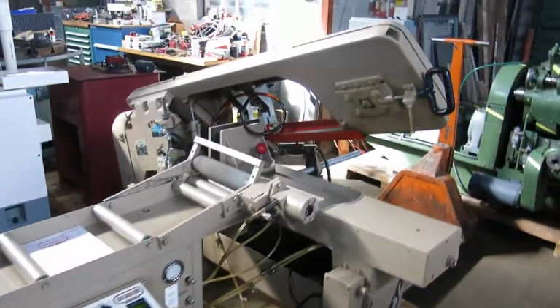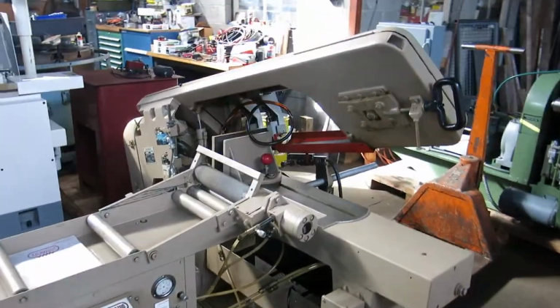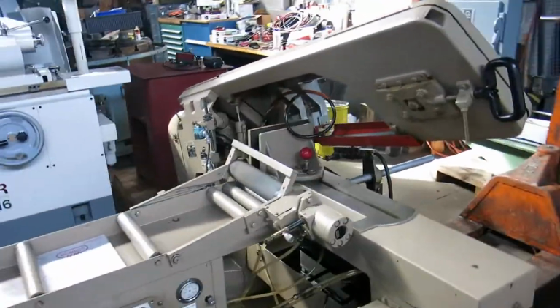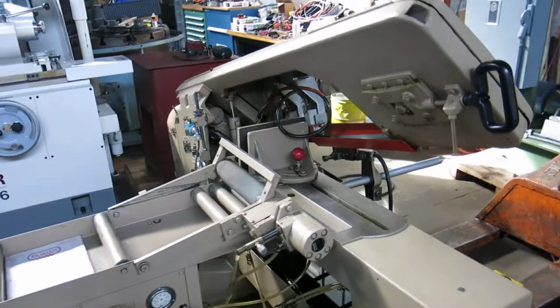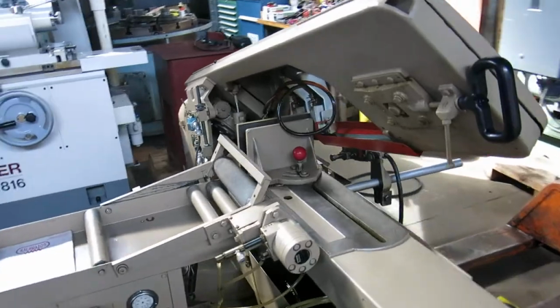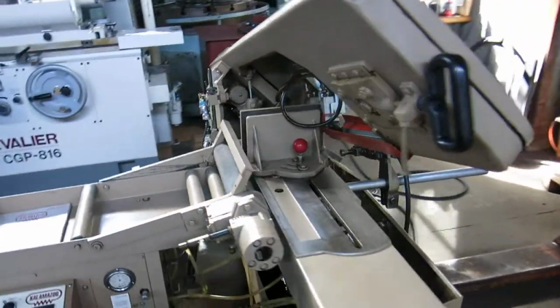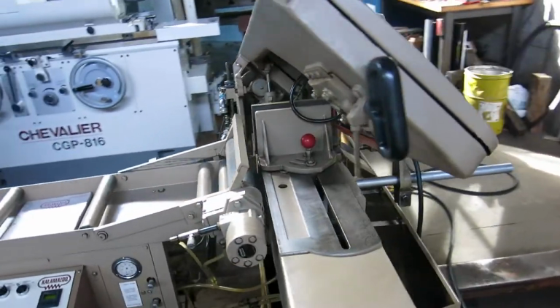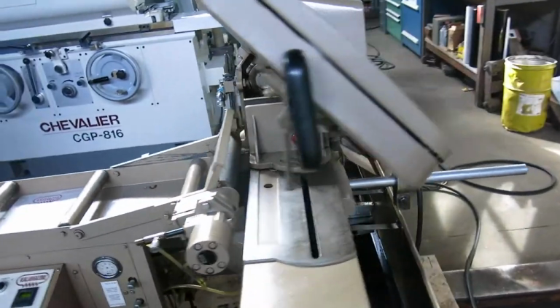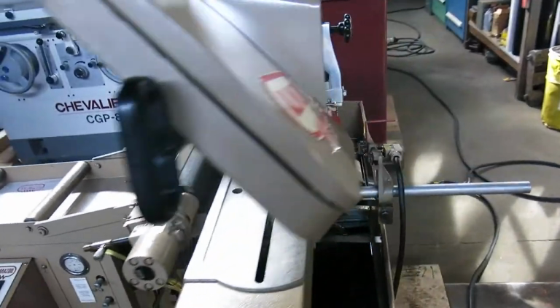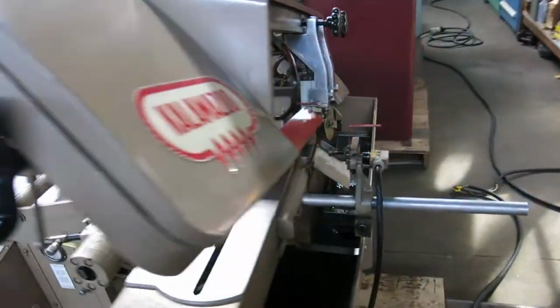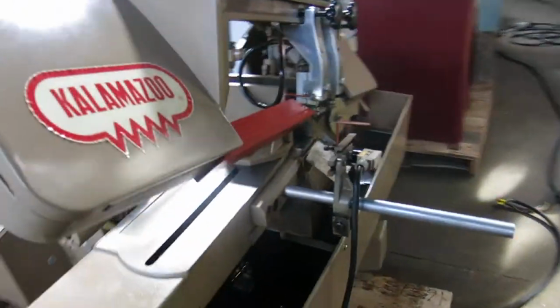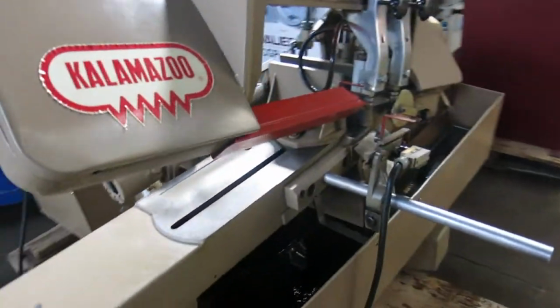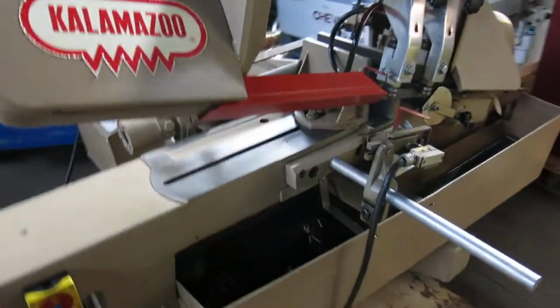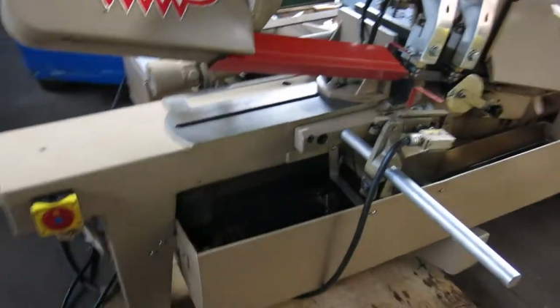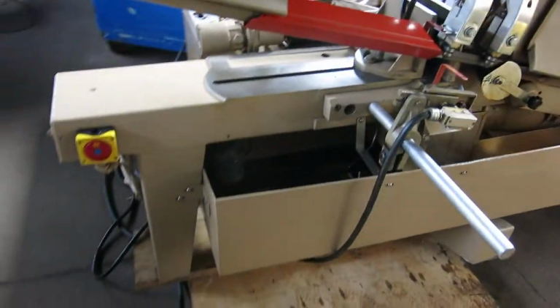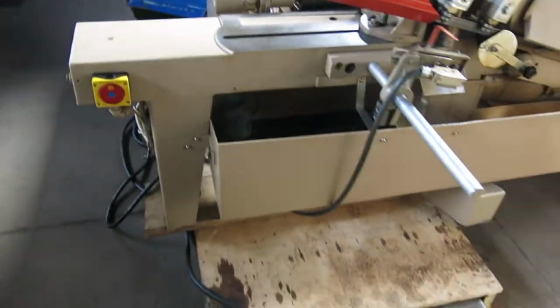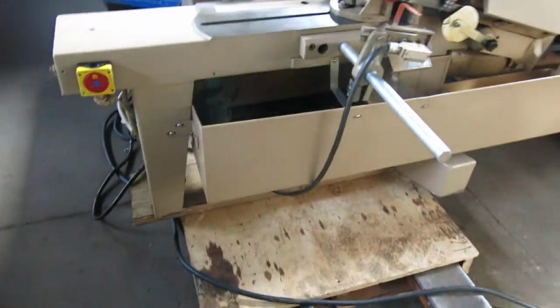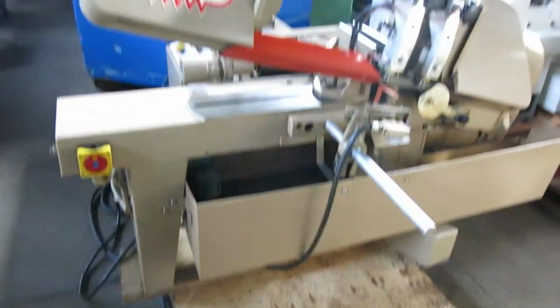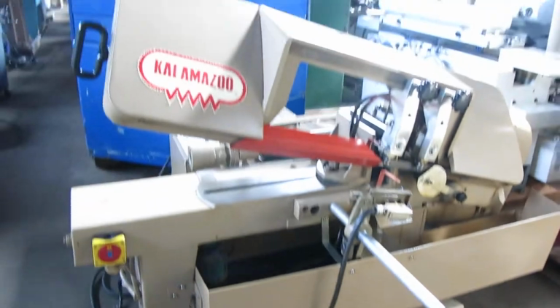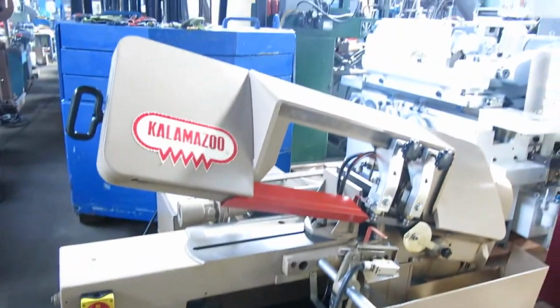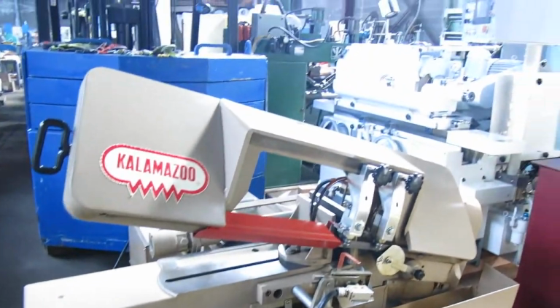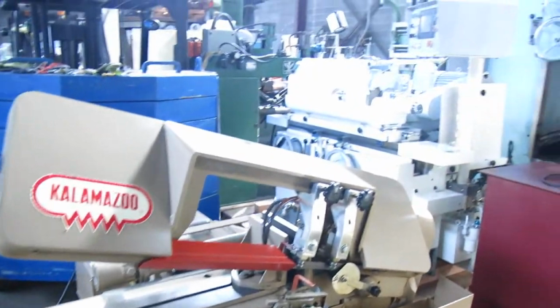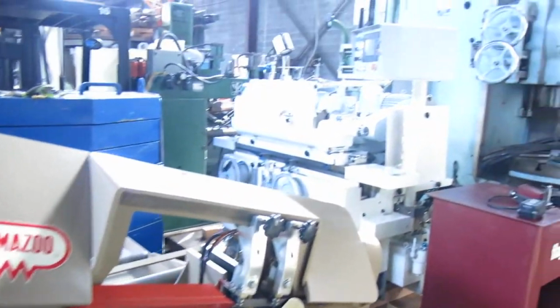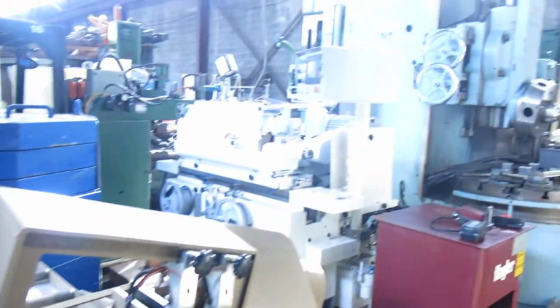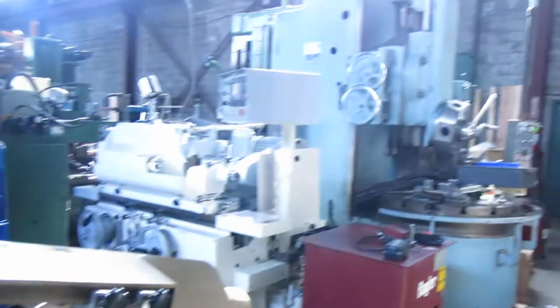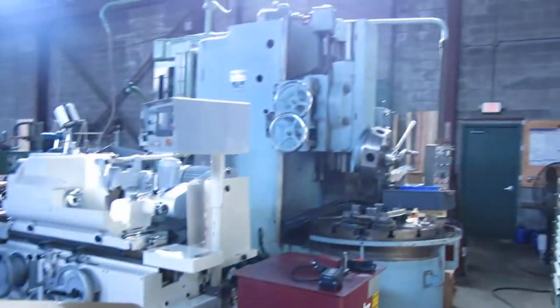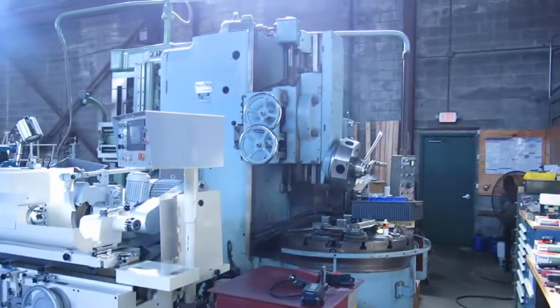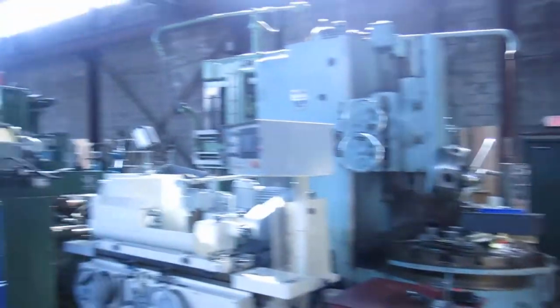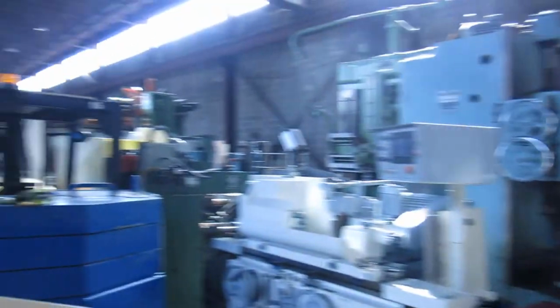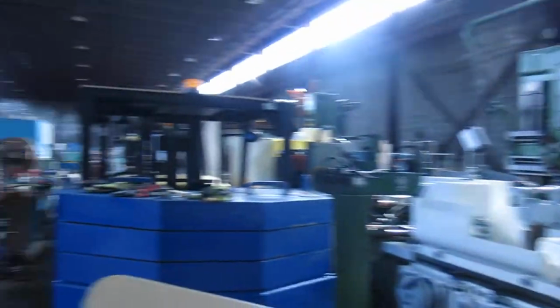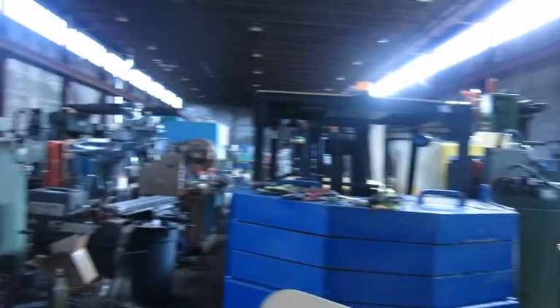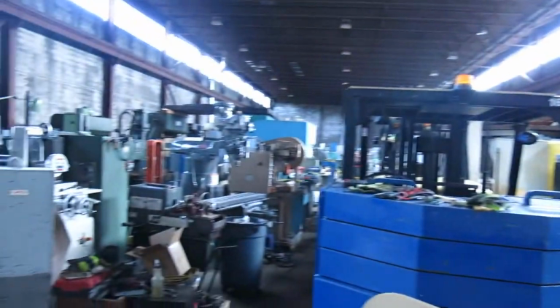Check this machine out and more at MullinMachinery.com — that's M-U-L-L-I-N Machinery.com — for all your tool room and fabricating needs.